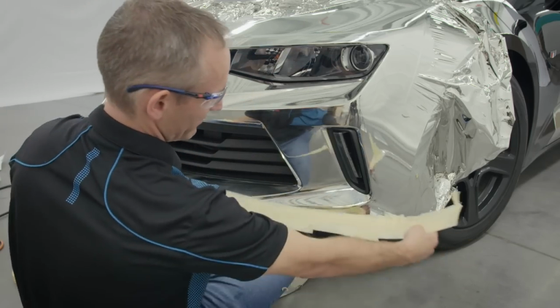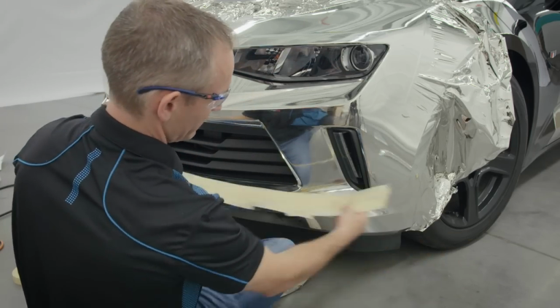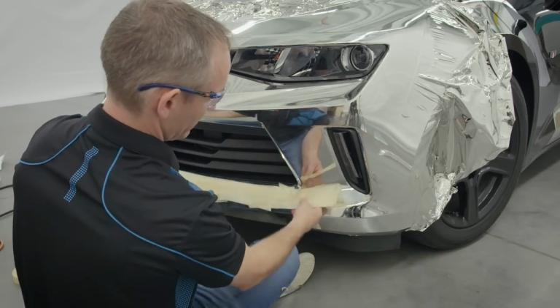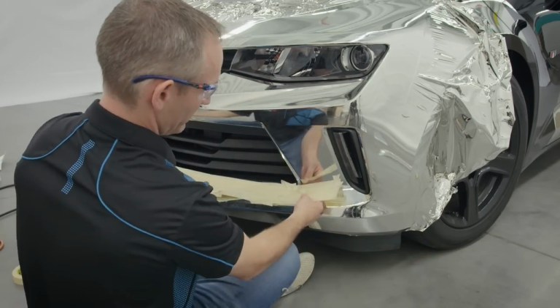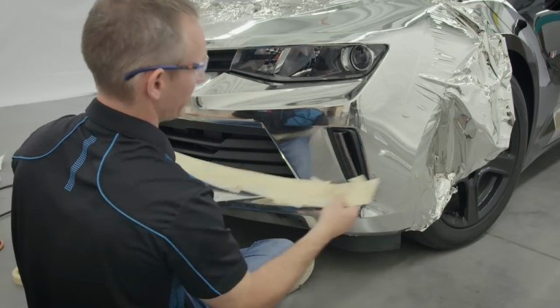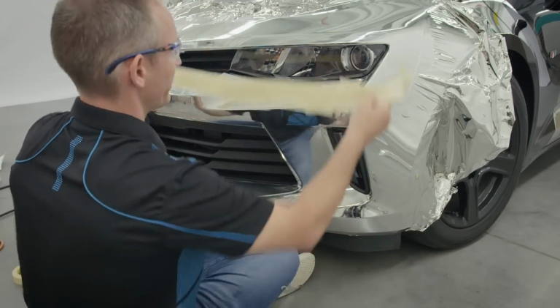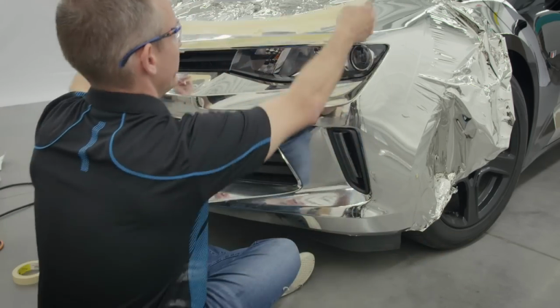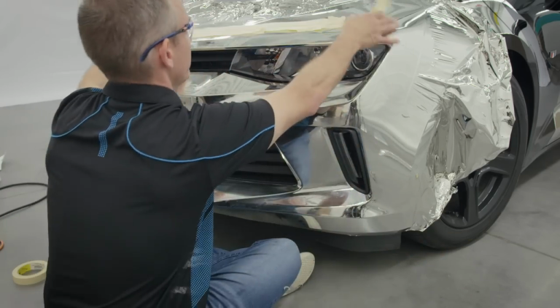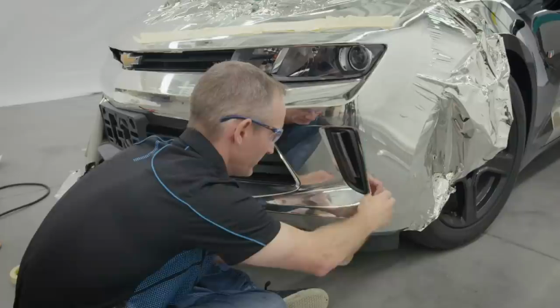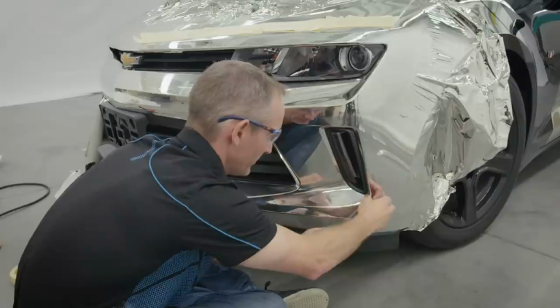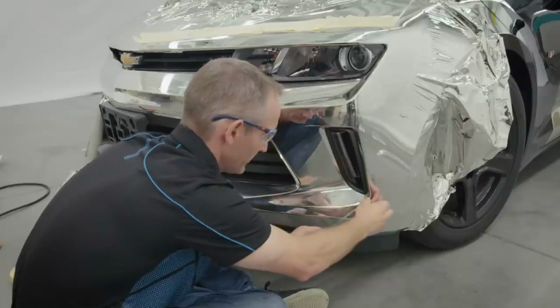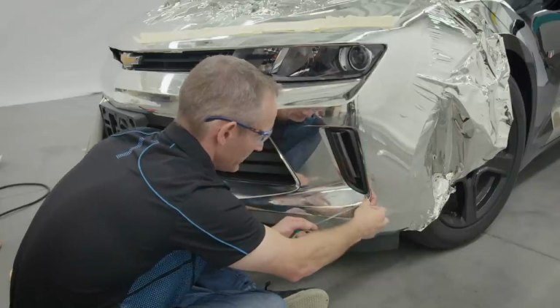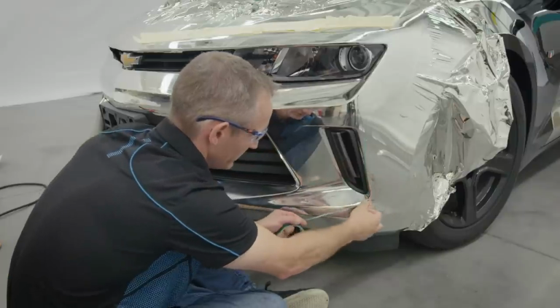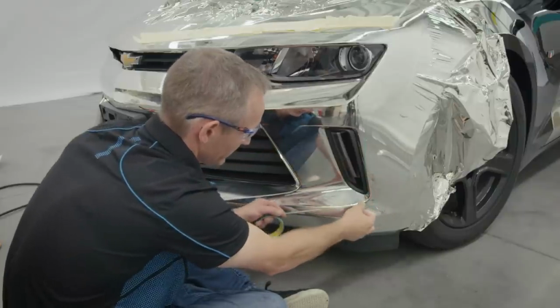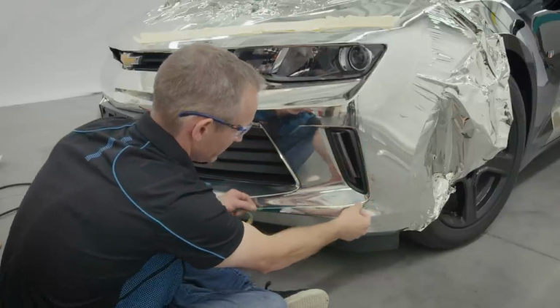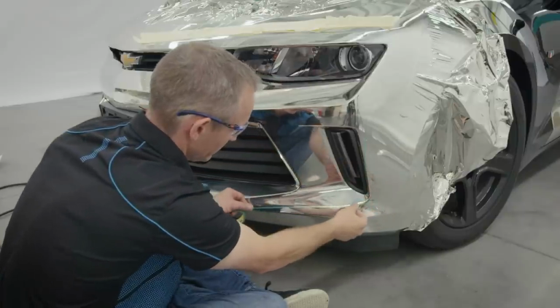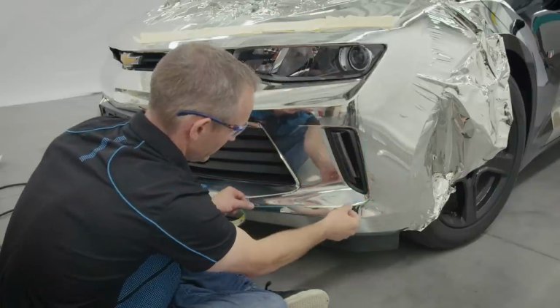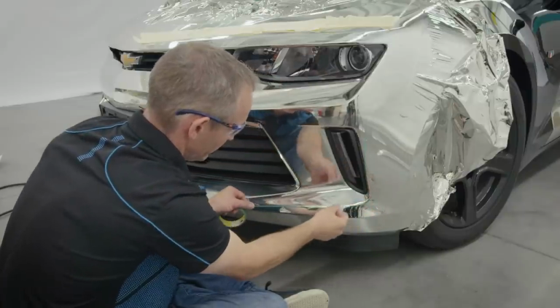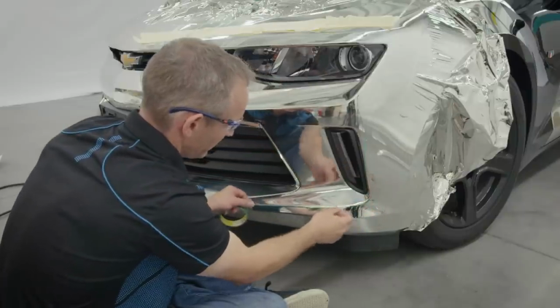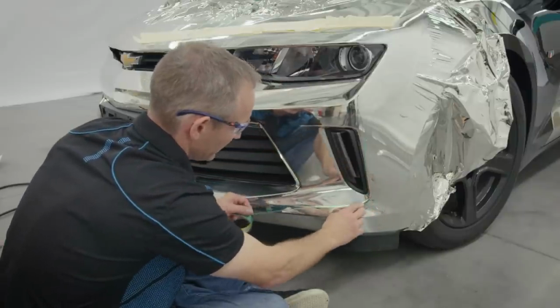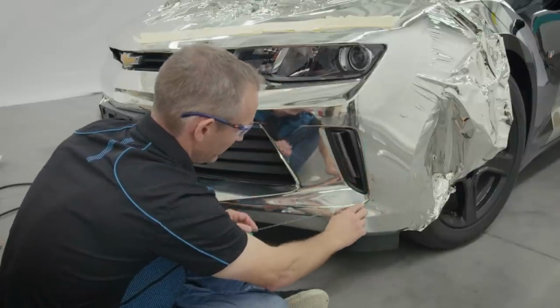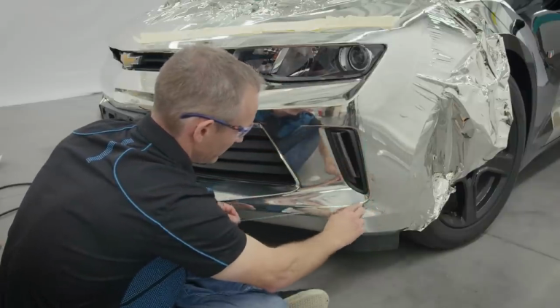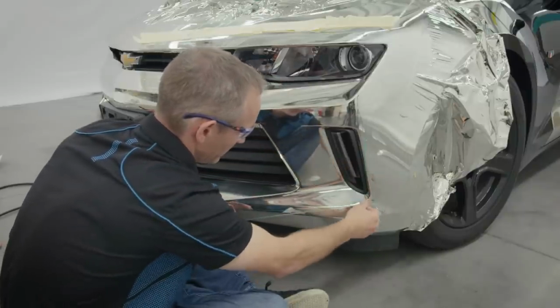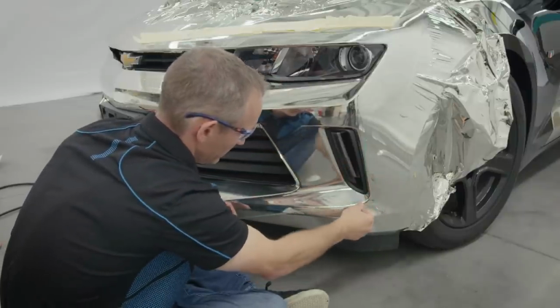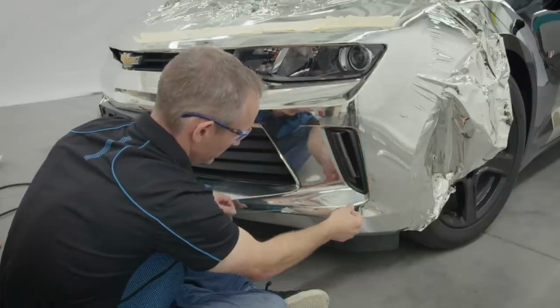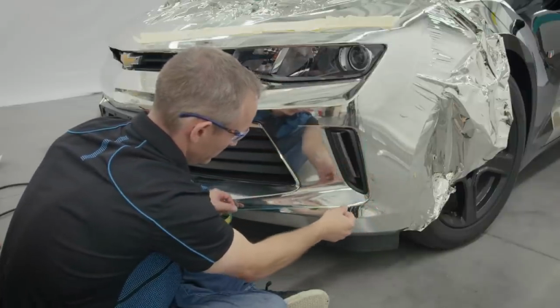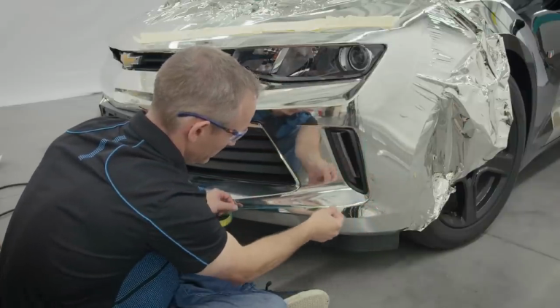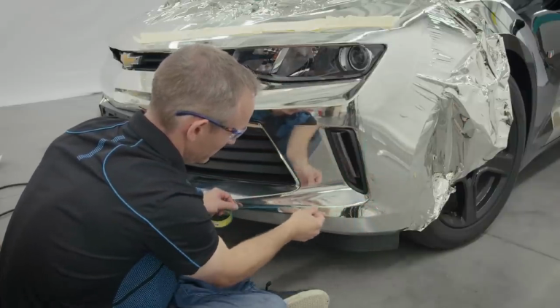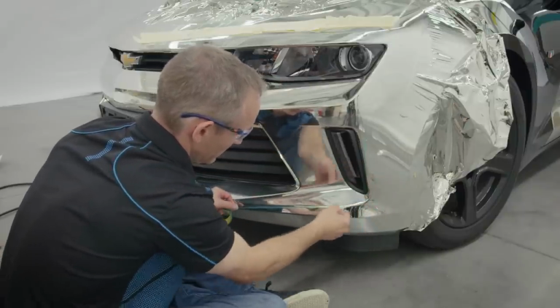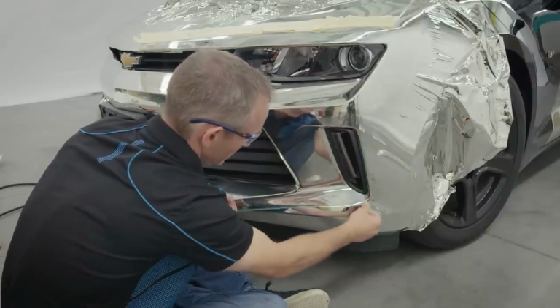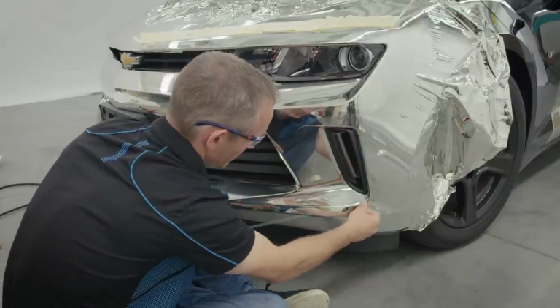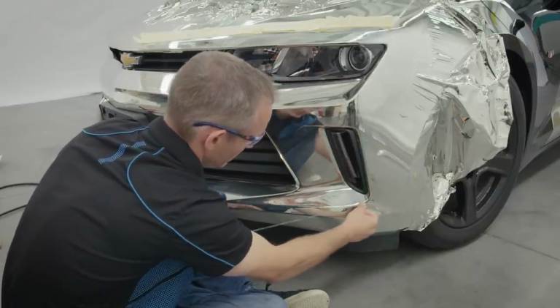In order to get the cleanest cuts possible, use knifeless tape around the edges of the hazed area. This allows the best results when wrapping or accenting with 1080 chrome.